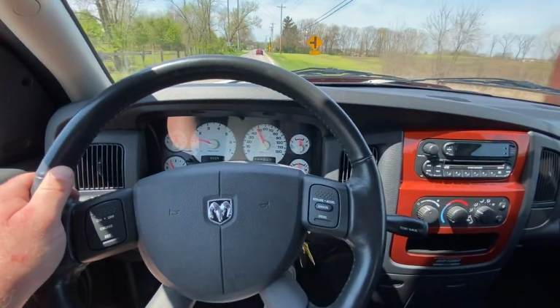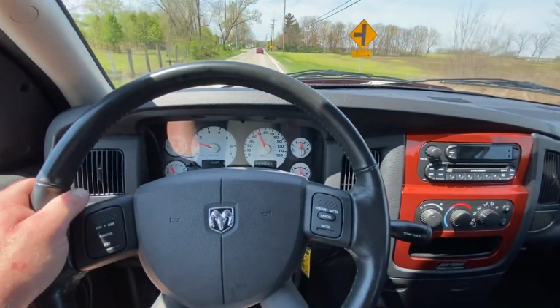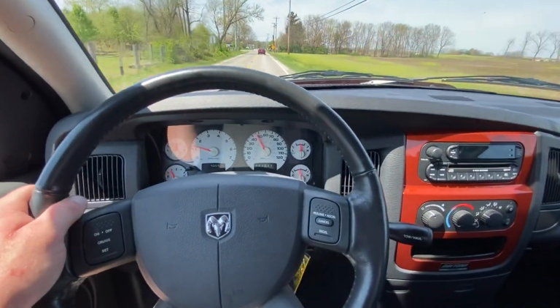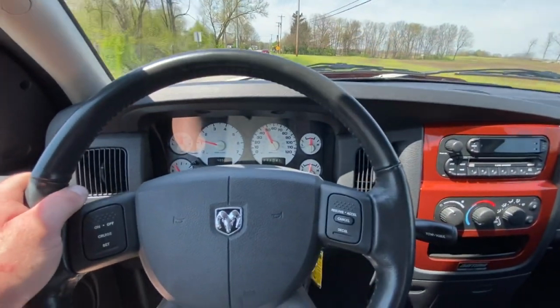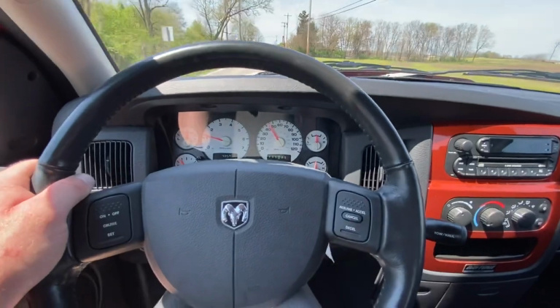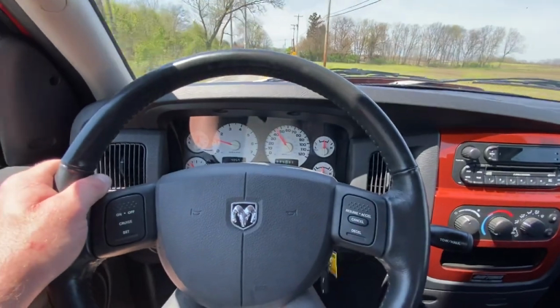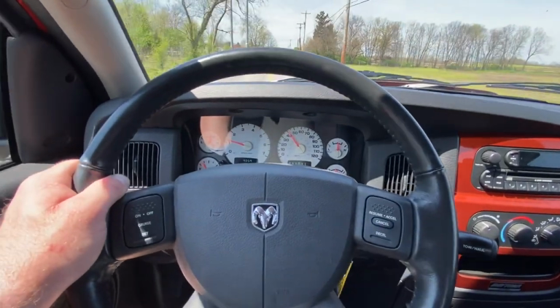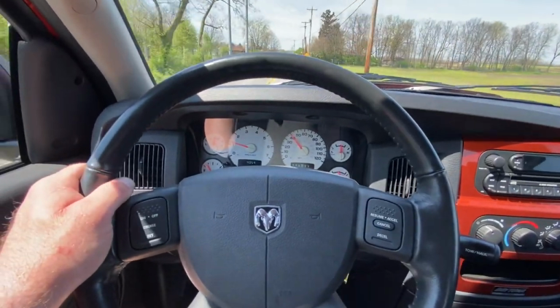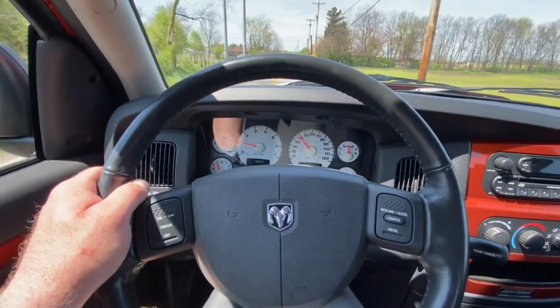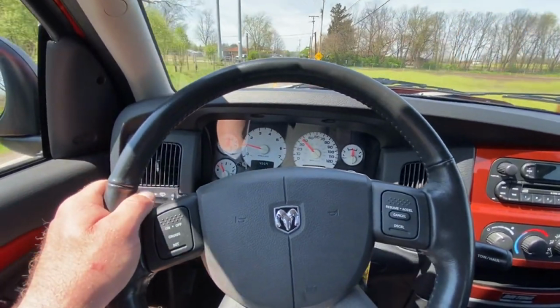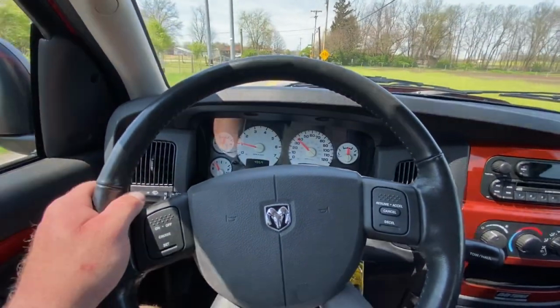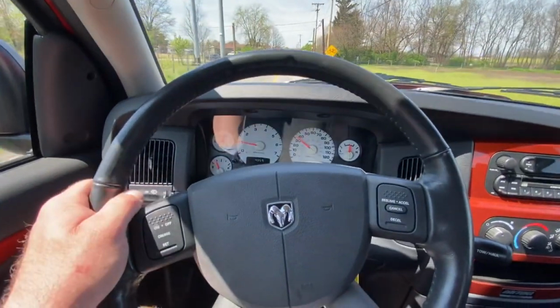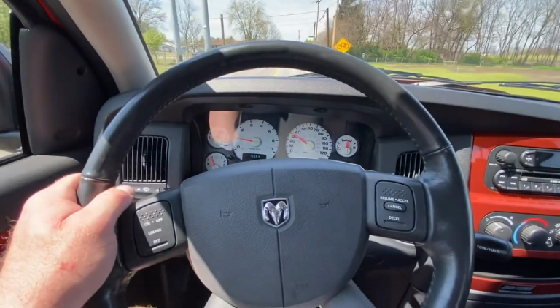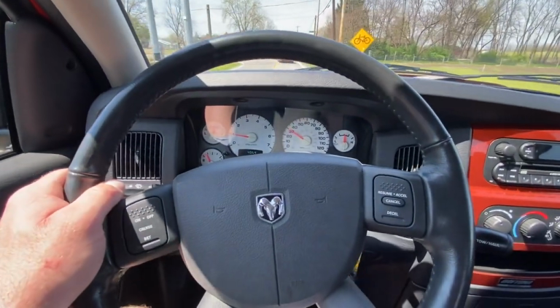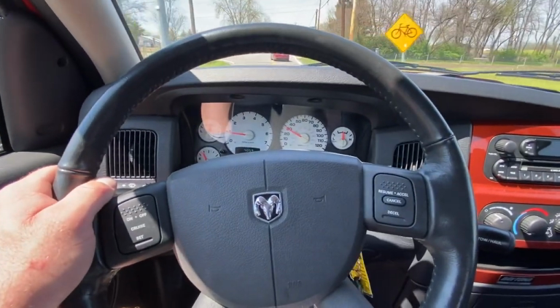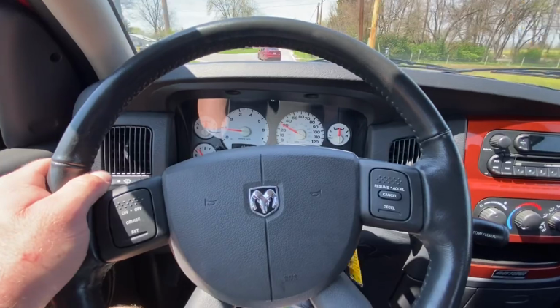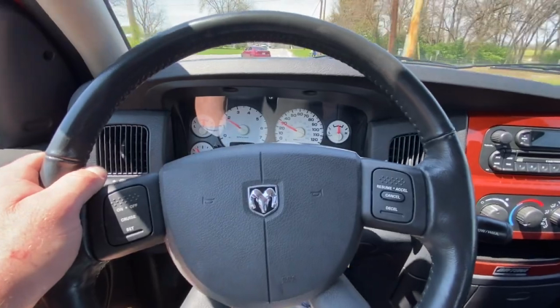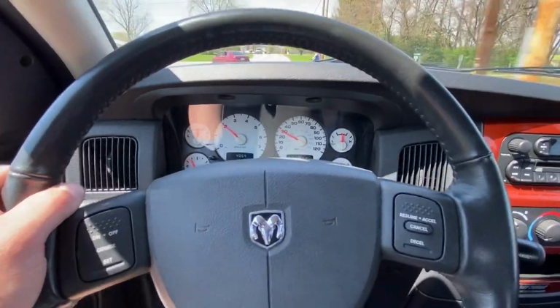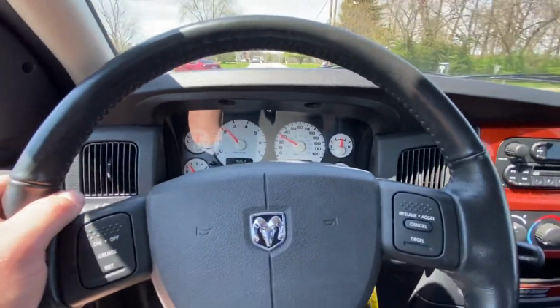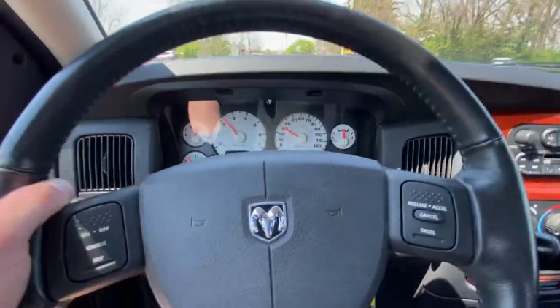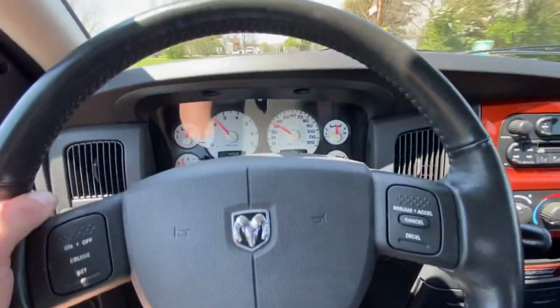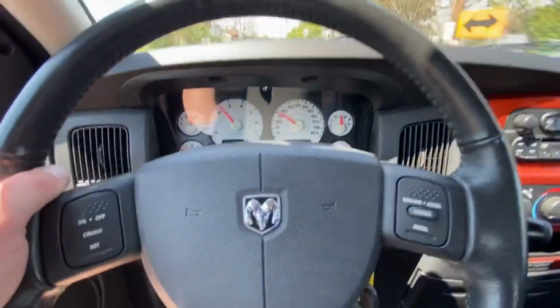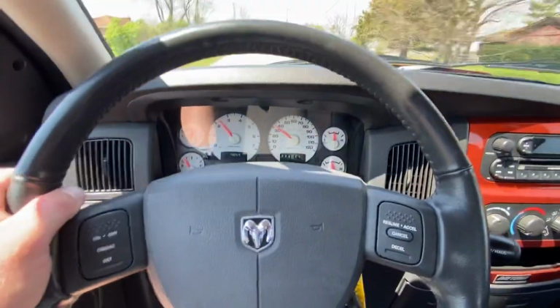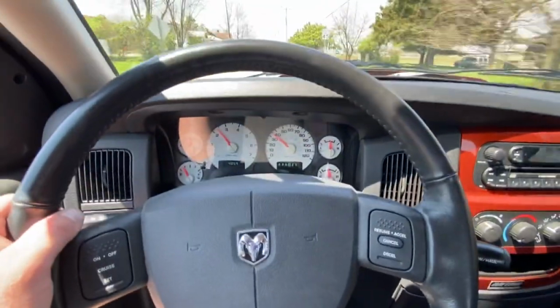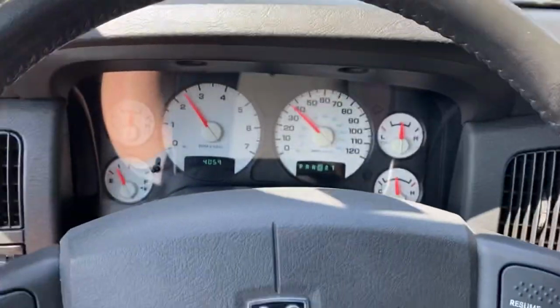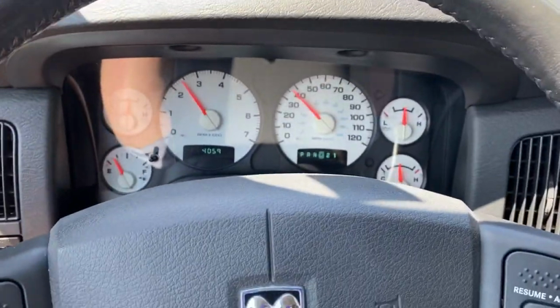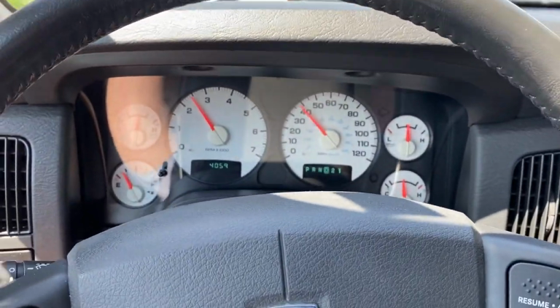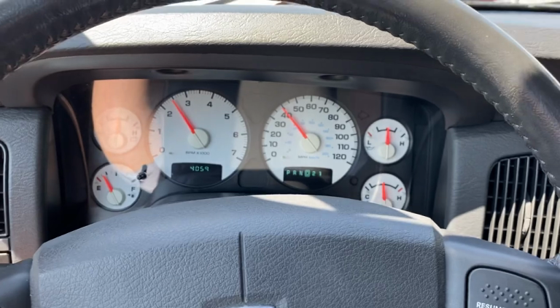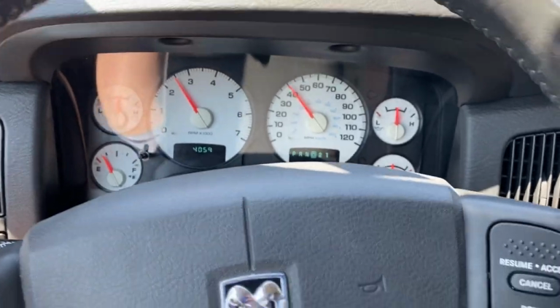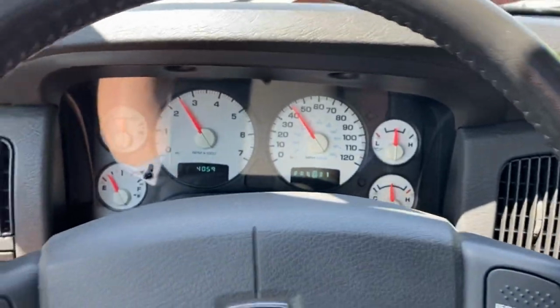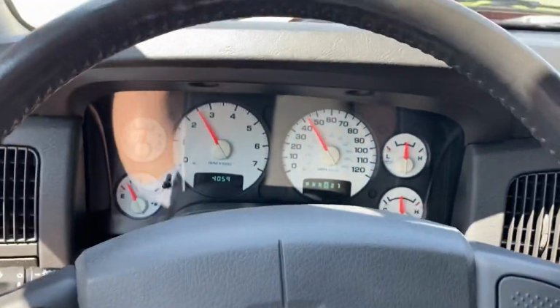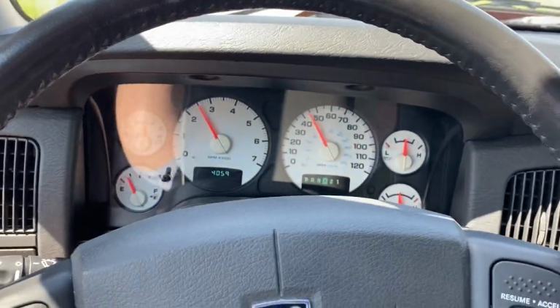This is going to conclude the driving video. If you have any questions, you can feel free to reach me directly at 614-563-9999. Again, this is a beautiful 2005 Dodge Ram Daytona — go Mango!